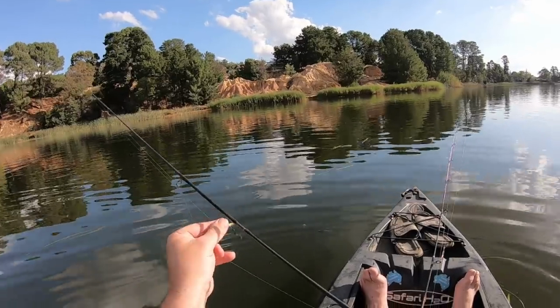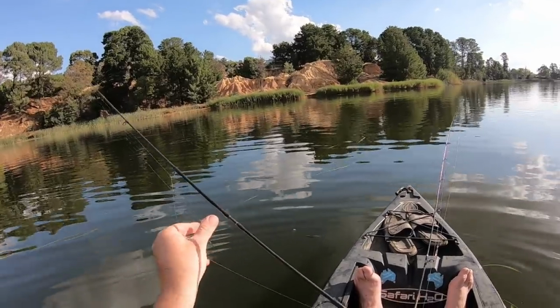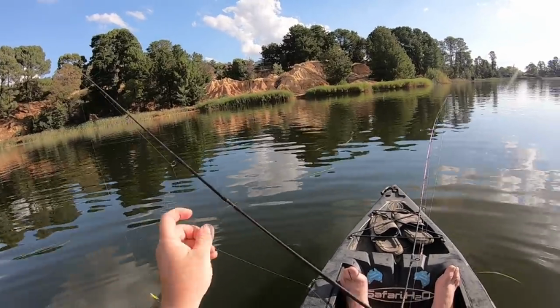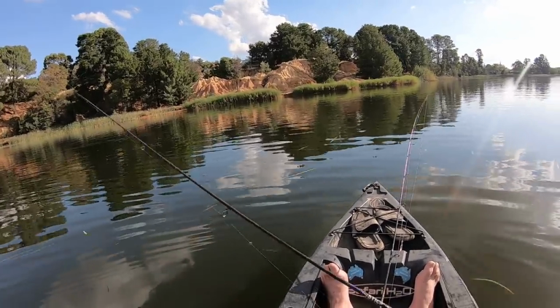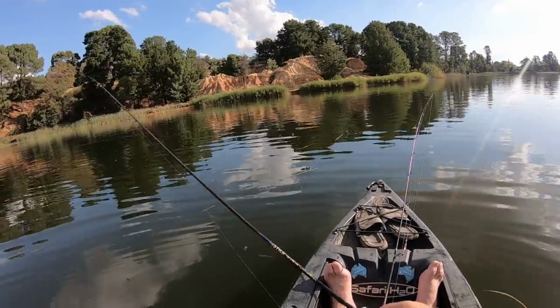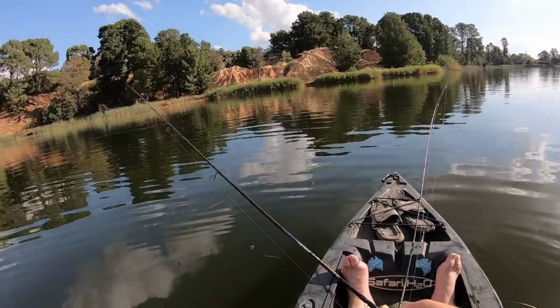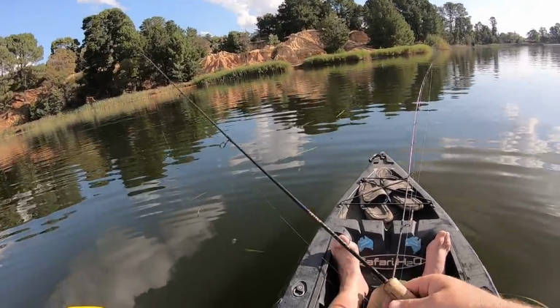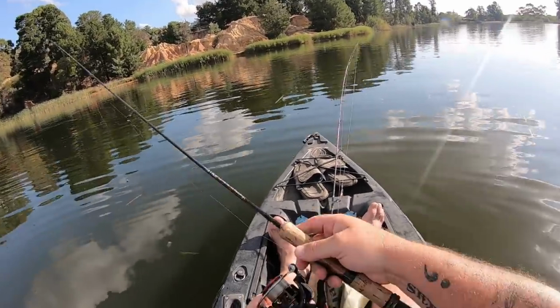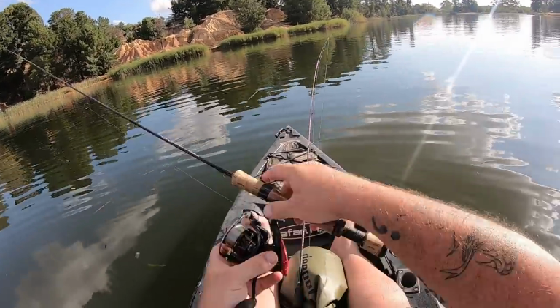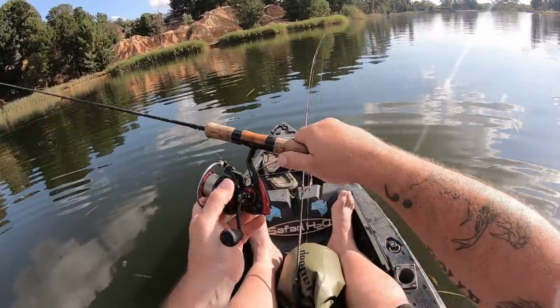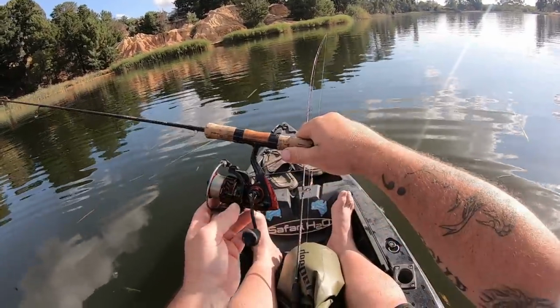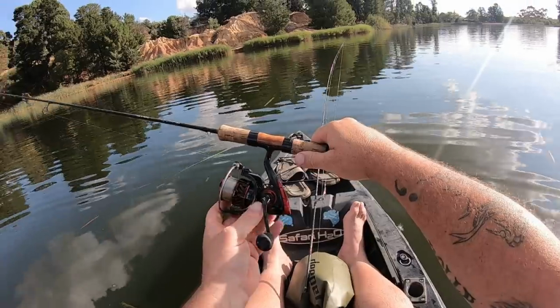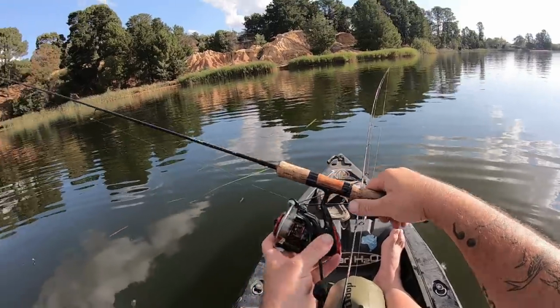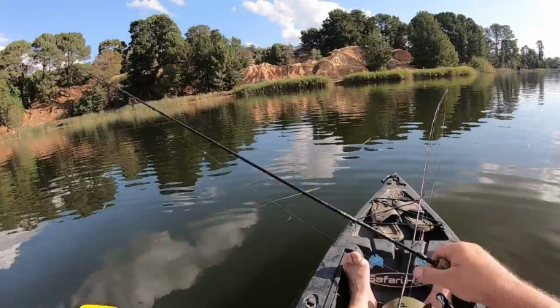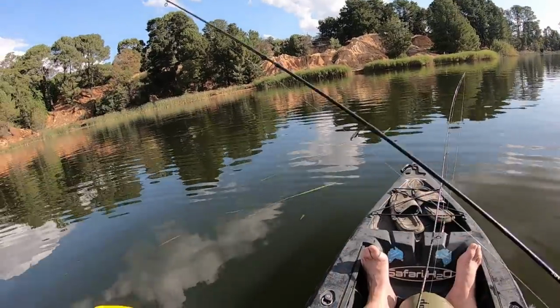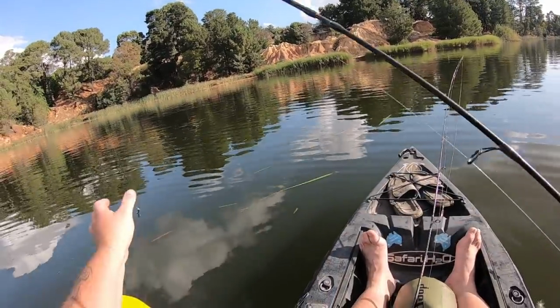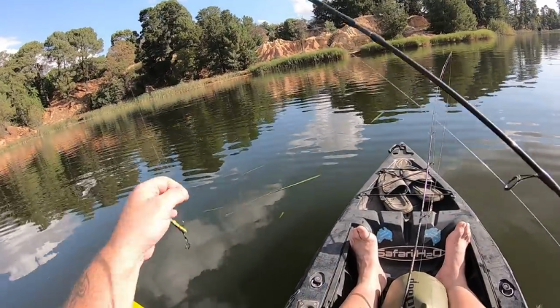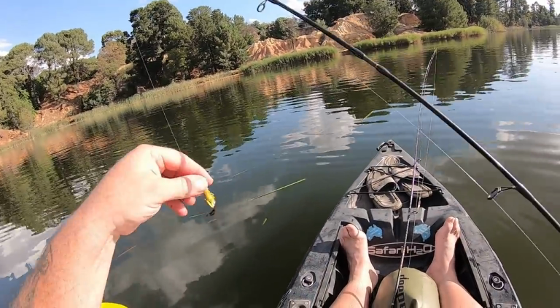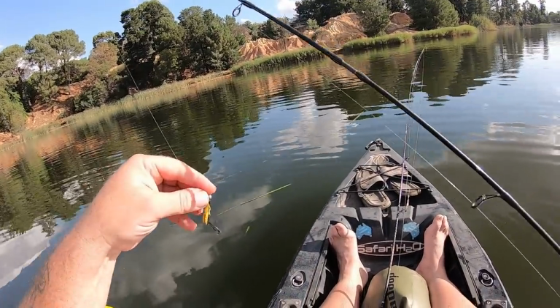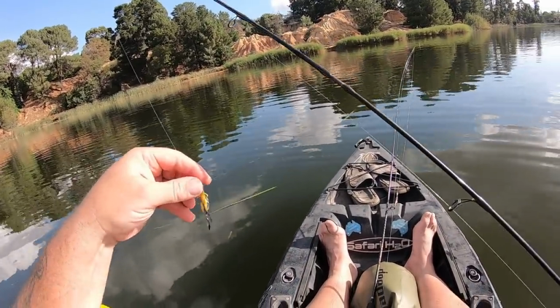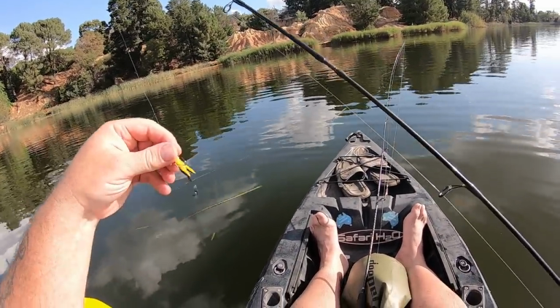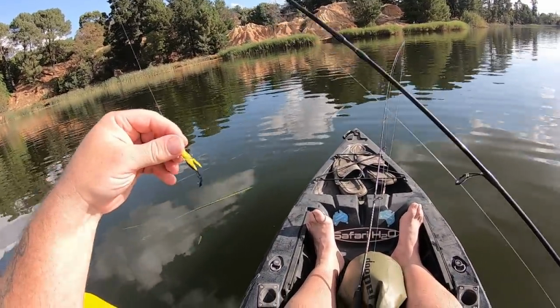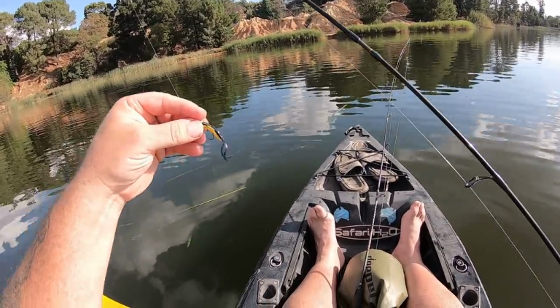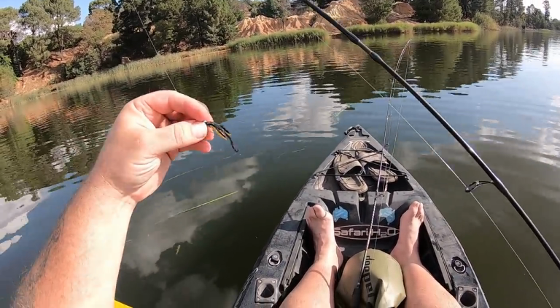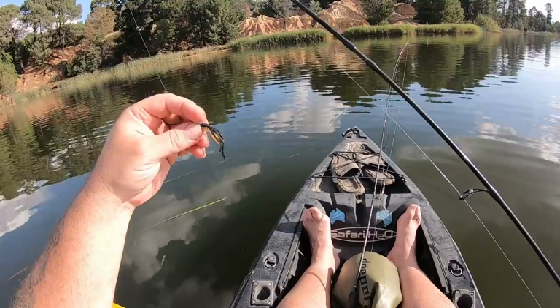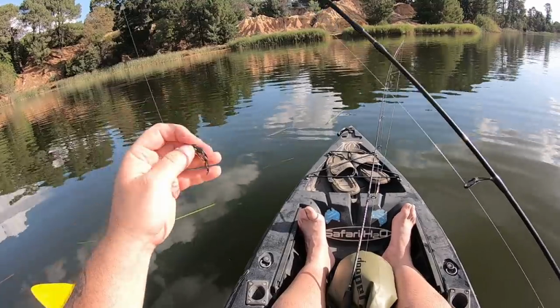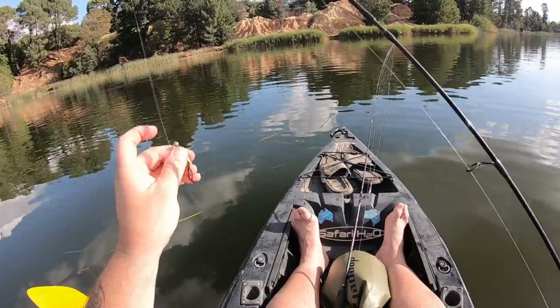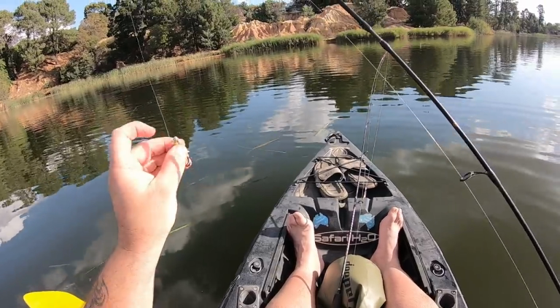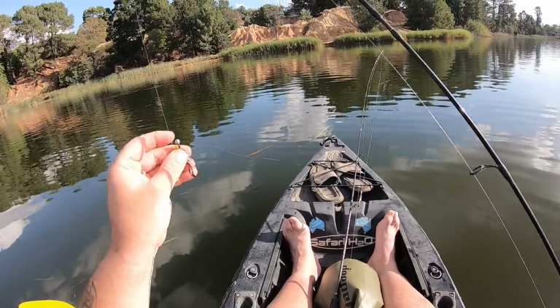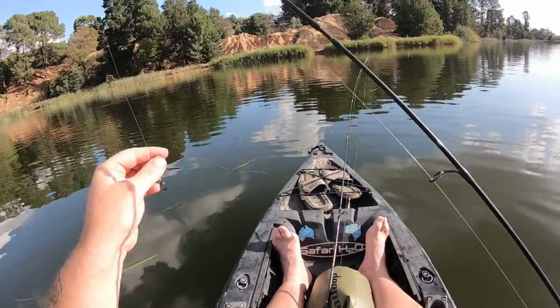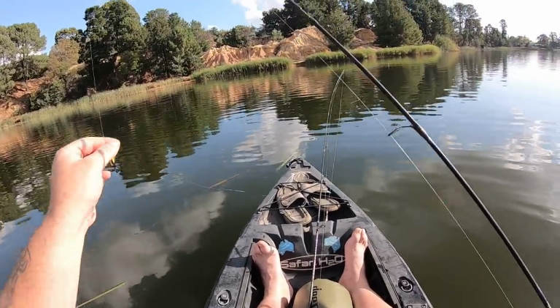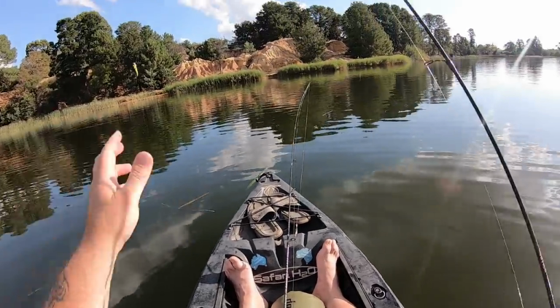I'm up here with two different rod and reel outfits today. This is one of my main two spinning rods. I'm starting off with a Strike Tiger Nymph in banana split color and a 1/16th ounce jig head.